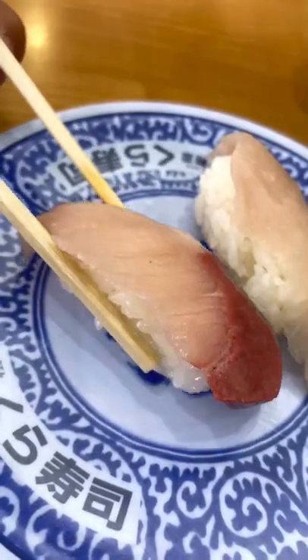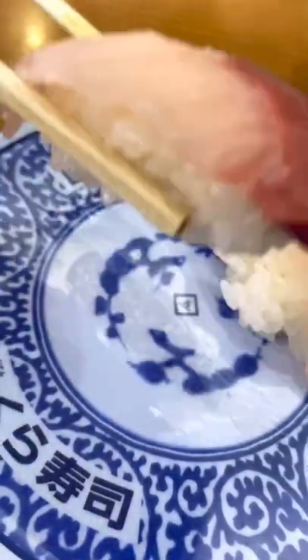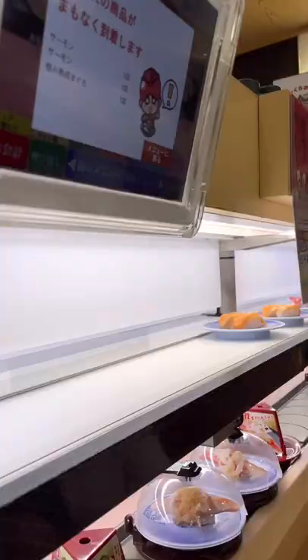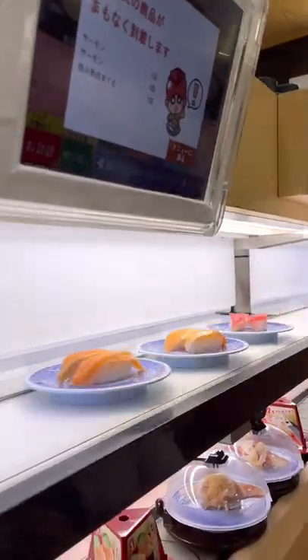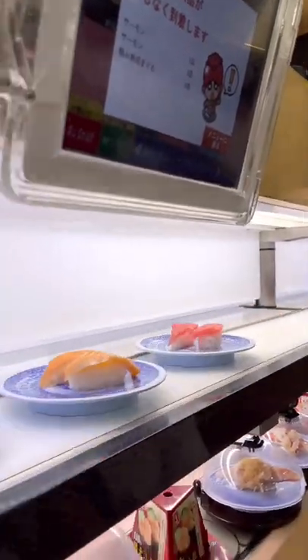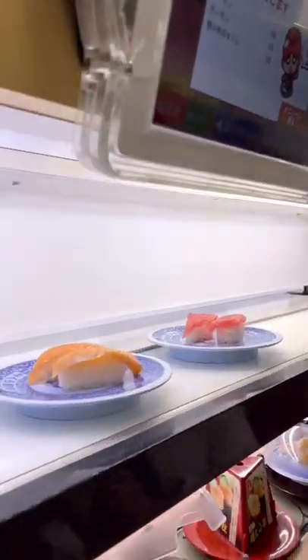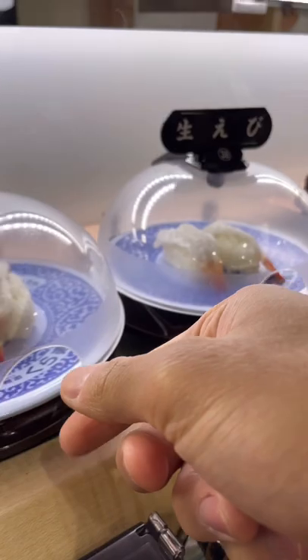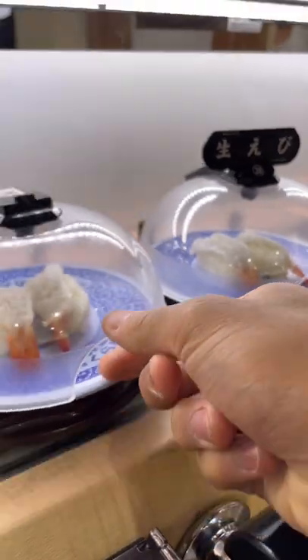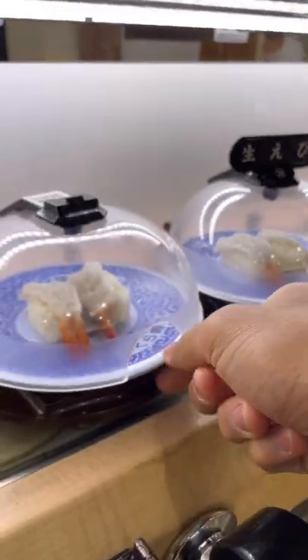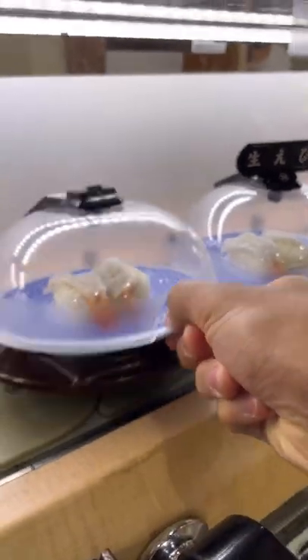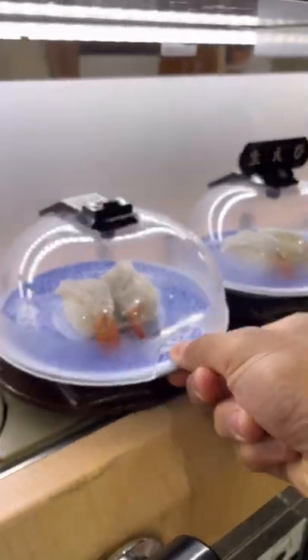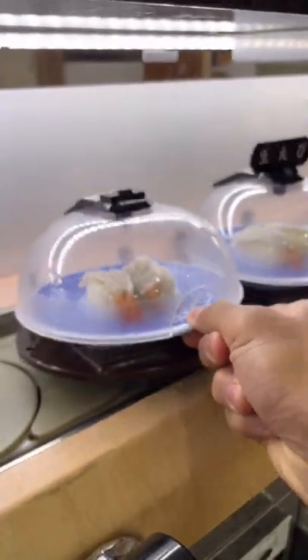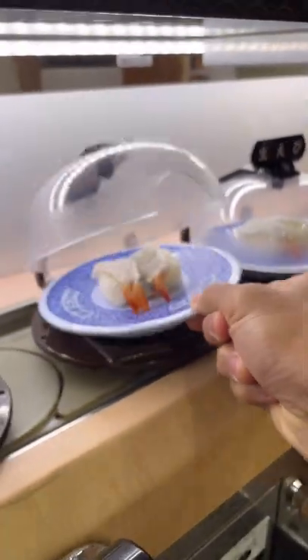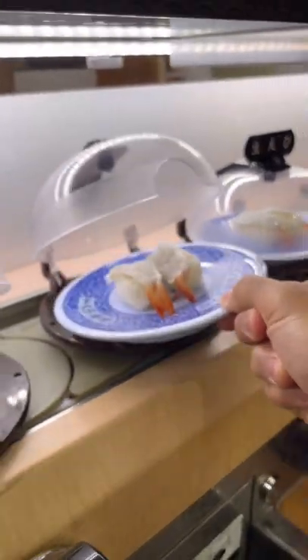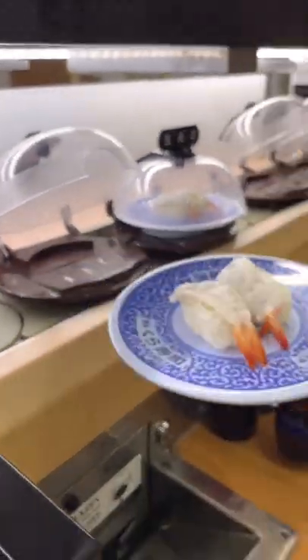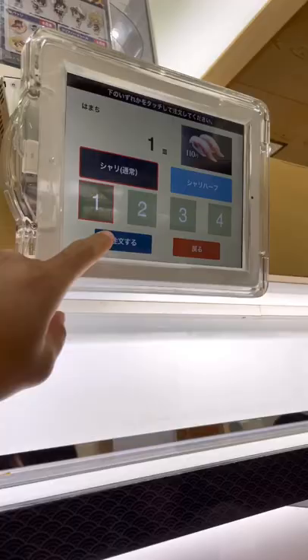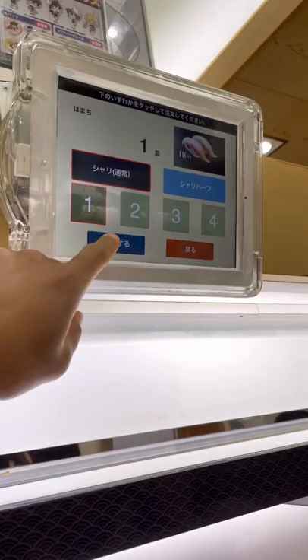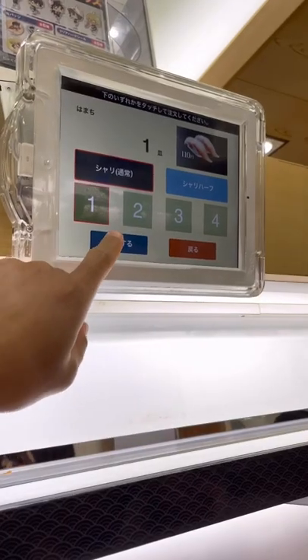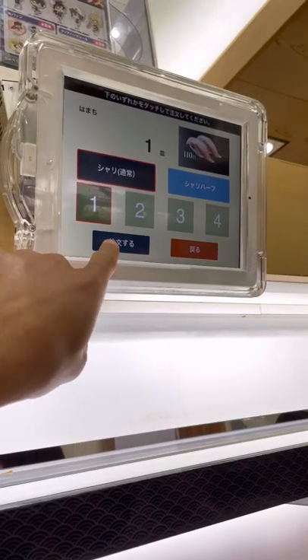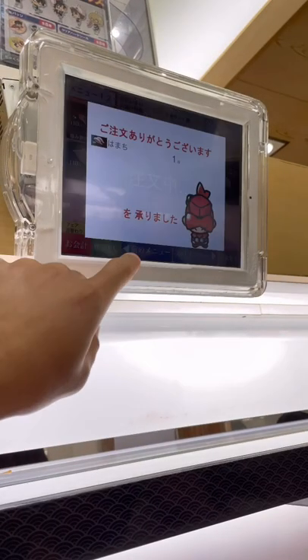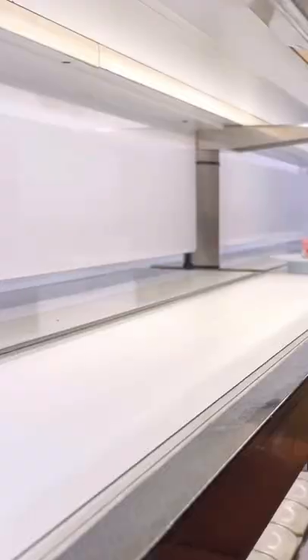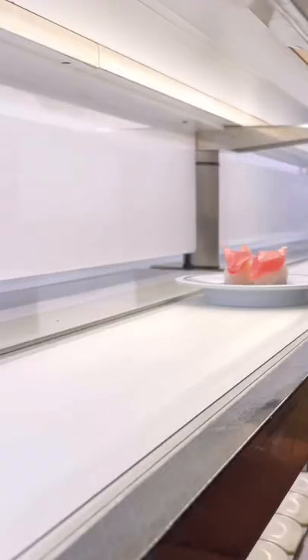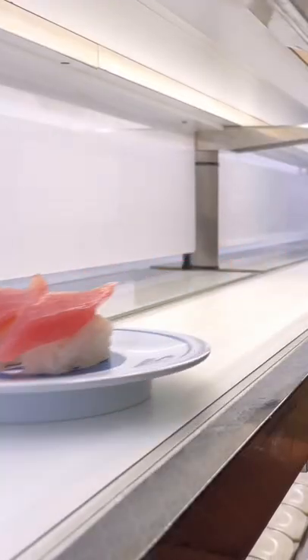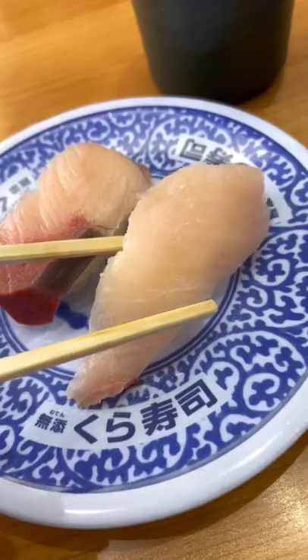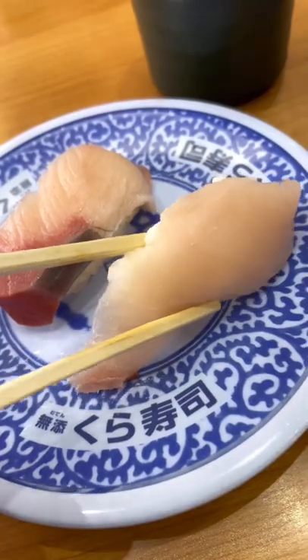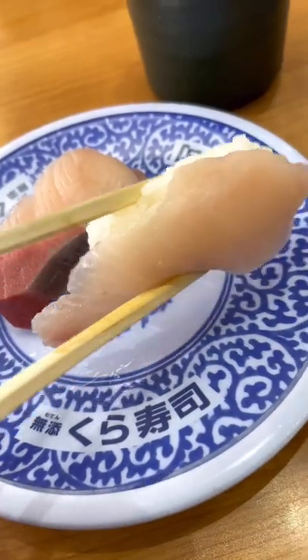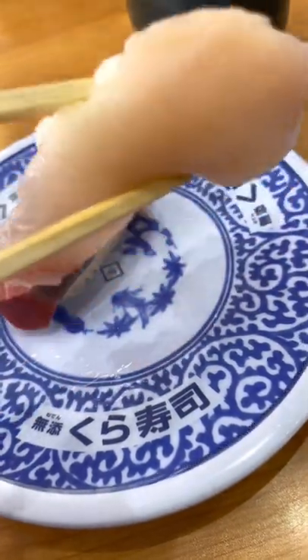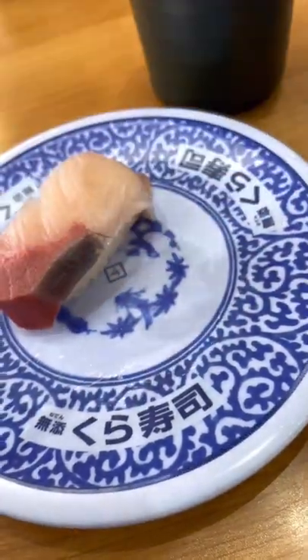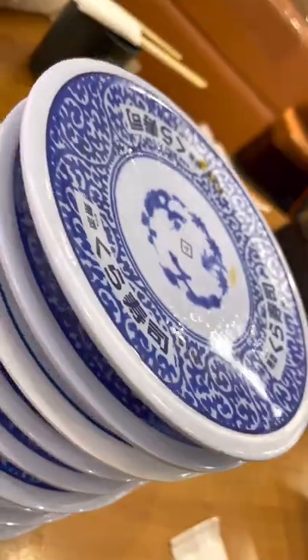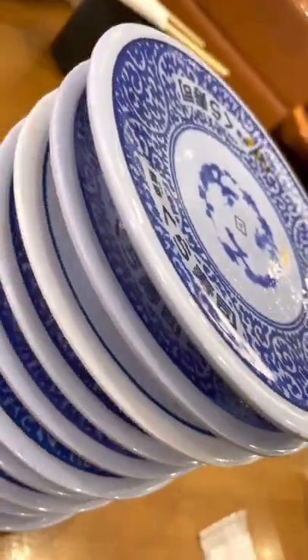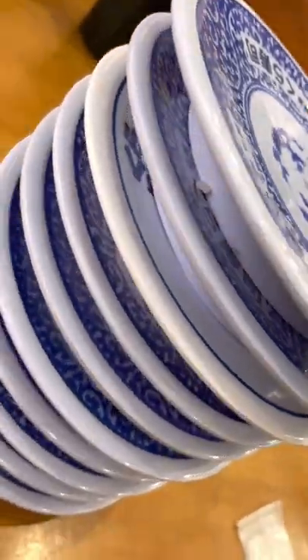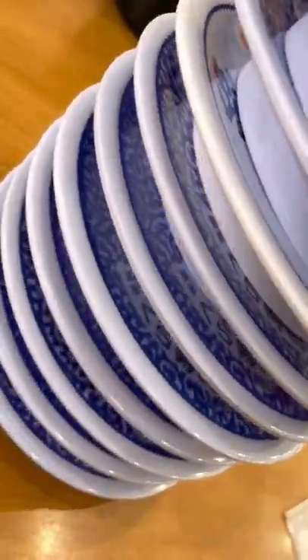Each plate is only 100 yen, or about 1 US dollar, which blows my mind considering how the fish is not only super fresh, but insanely expensive in most other countries. It's restaurants in Japan like this that put a huge dent in my wallet.